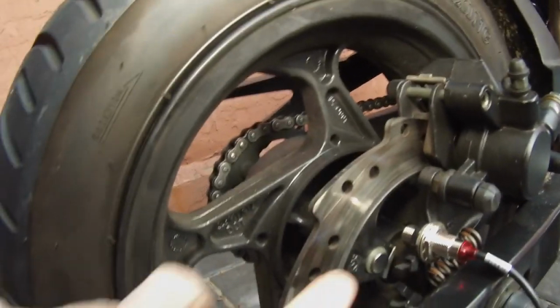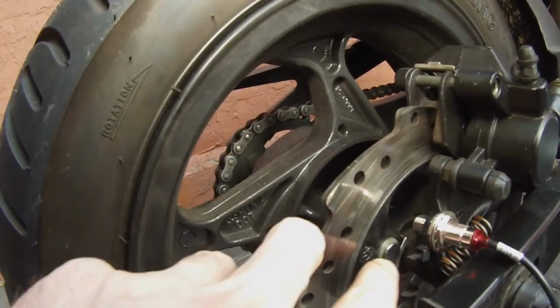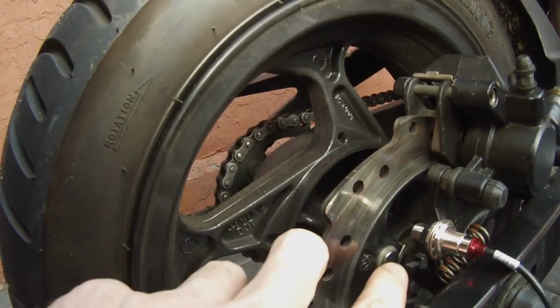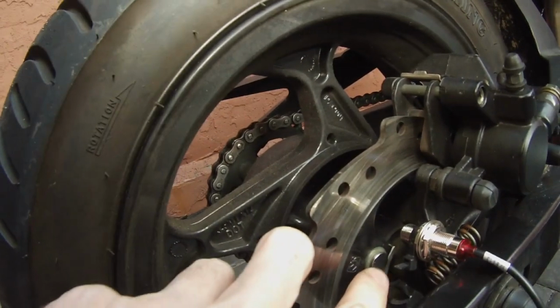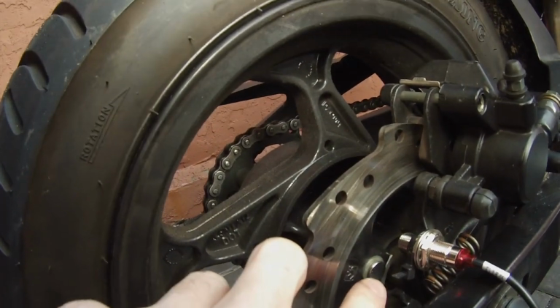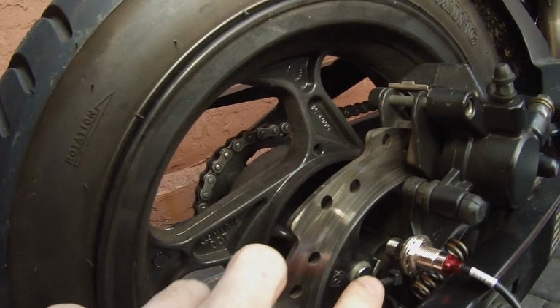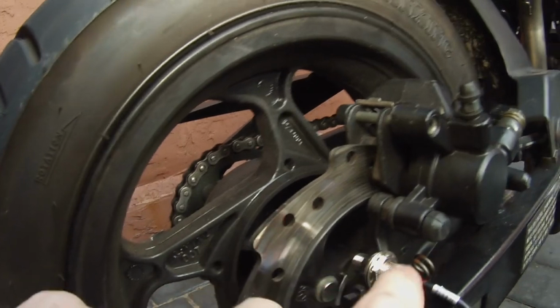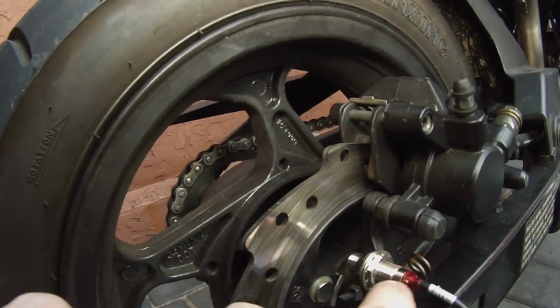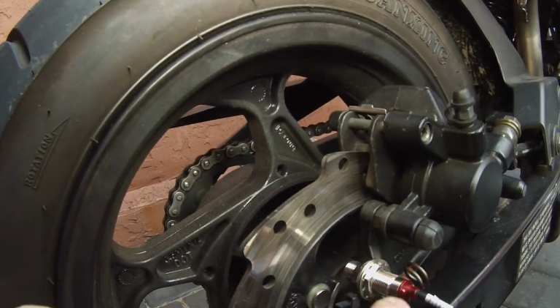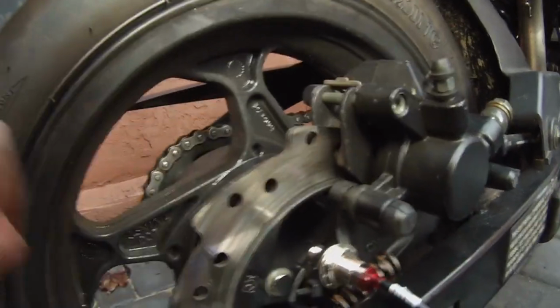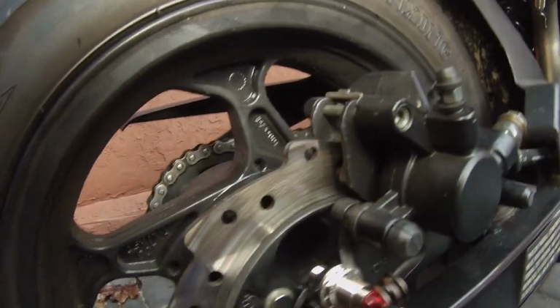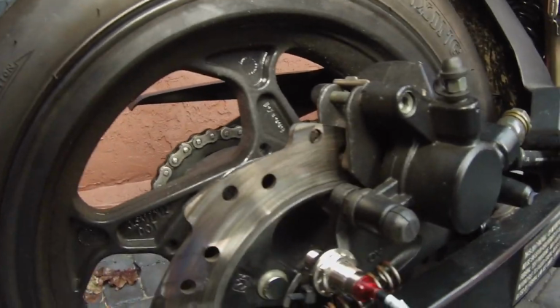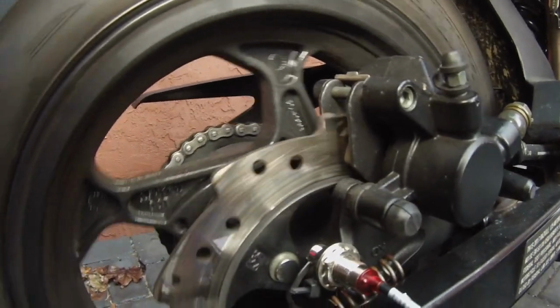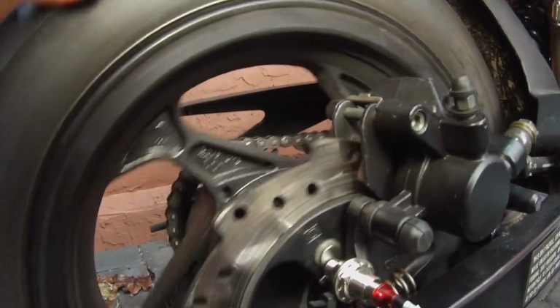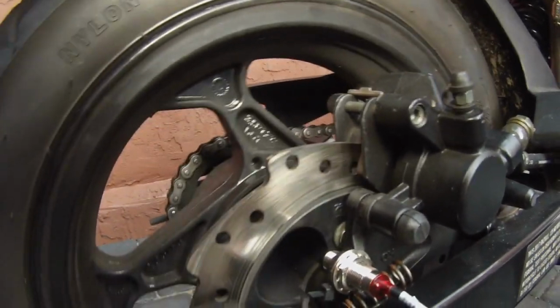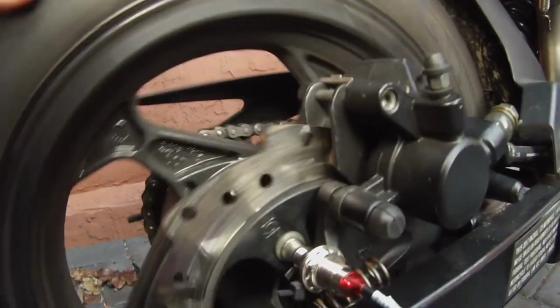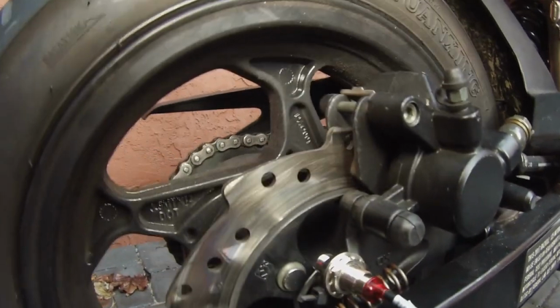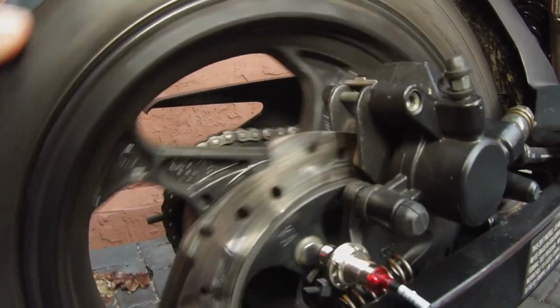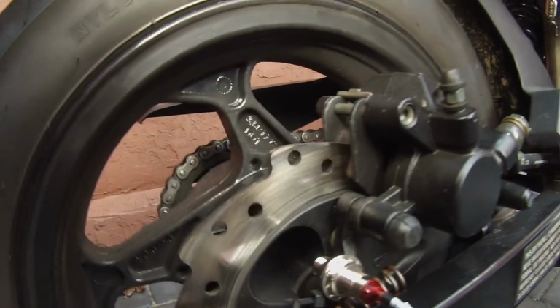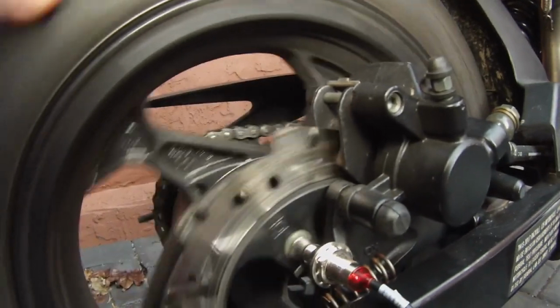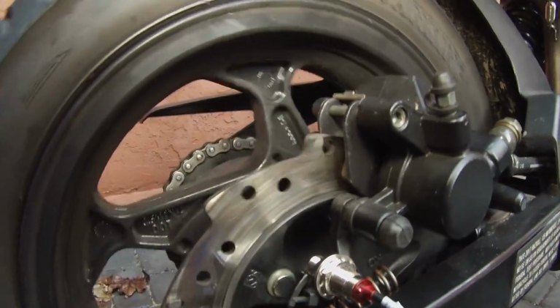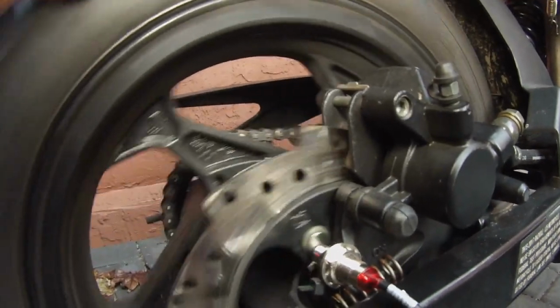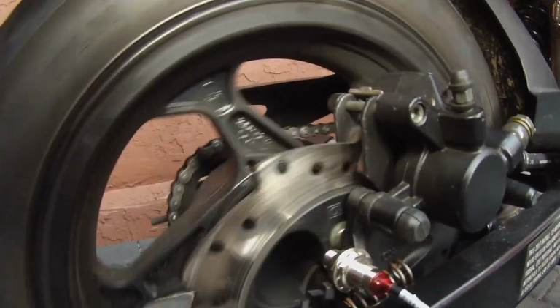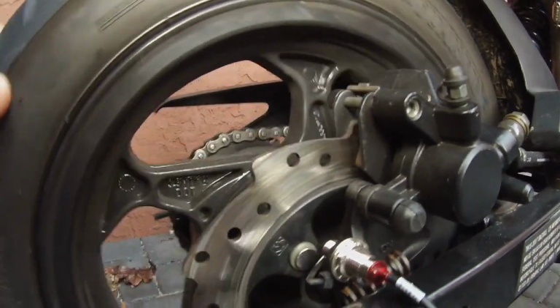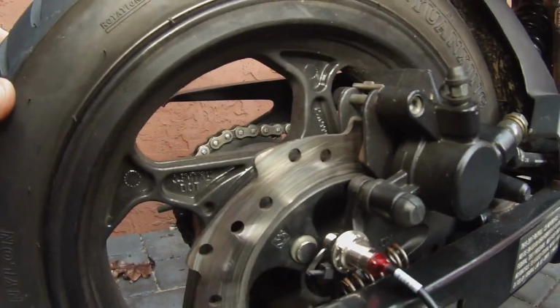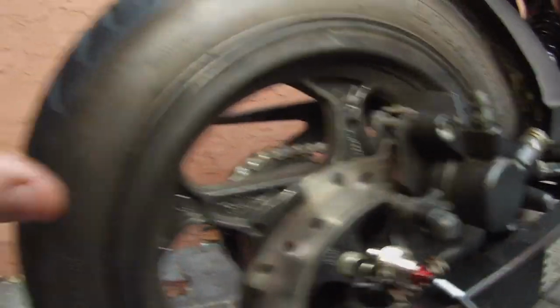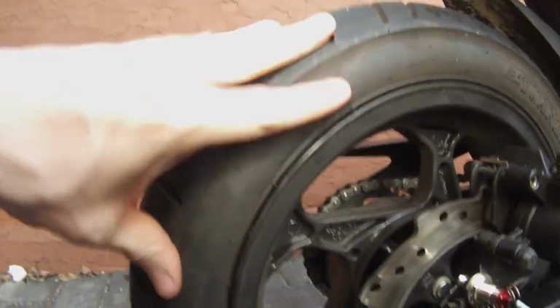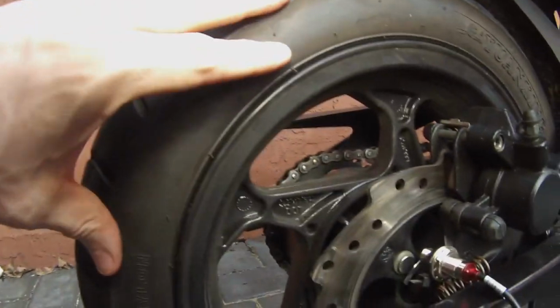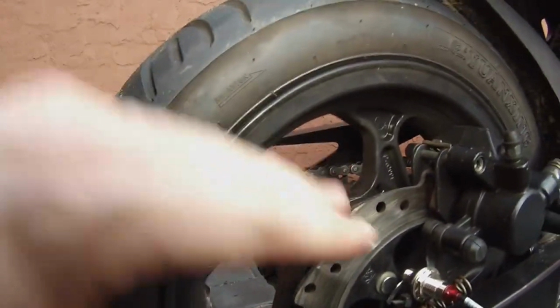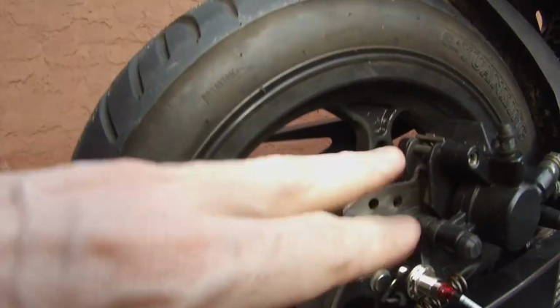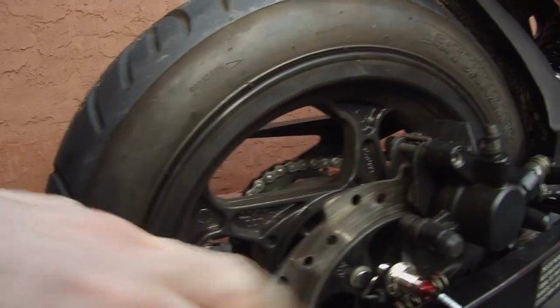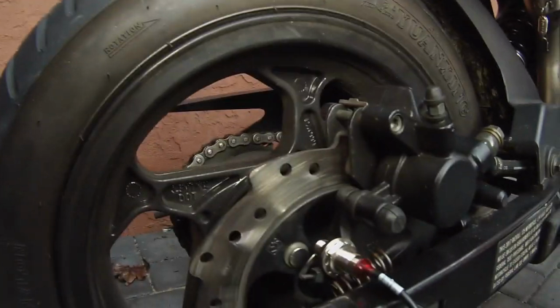We put a magnet here on the brake rotor. We have the hall sensor mounted up, and if you watch, when the magnet crosses the sensor it lights up, so it sends a signal. We've got our rotating mass and our sensor all set up.